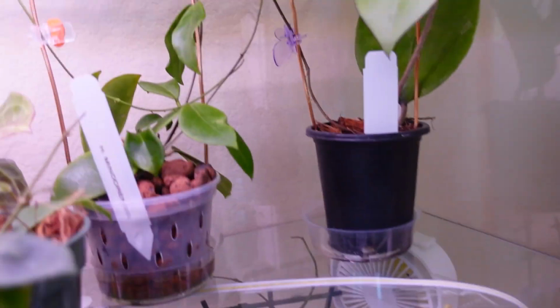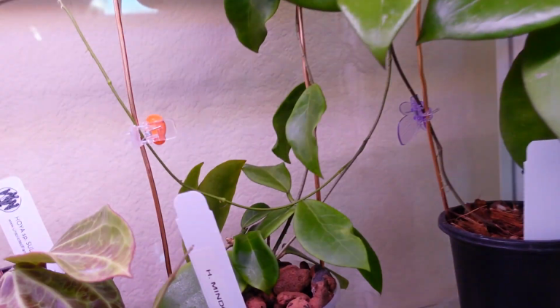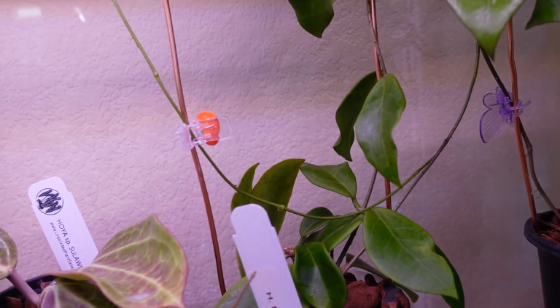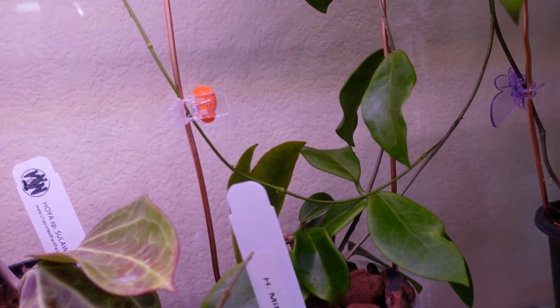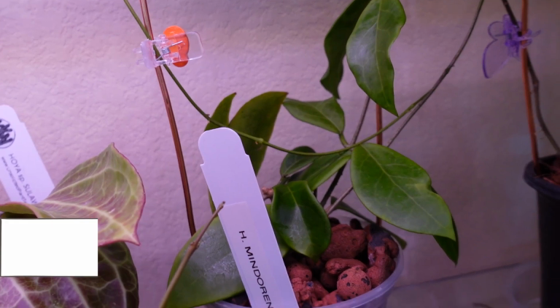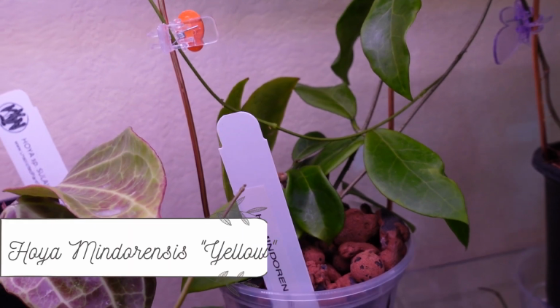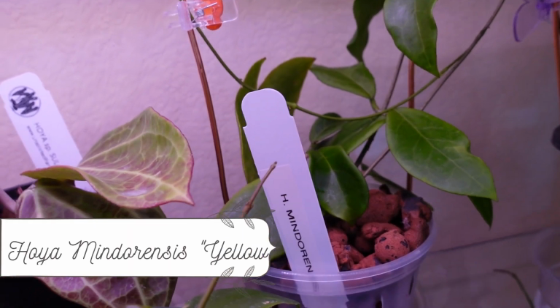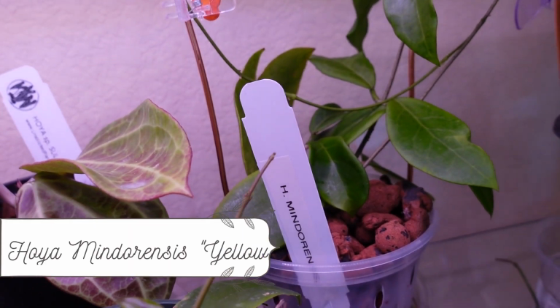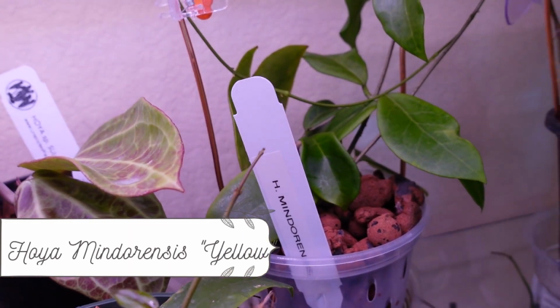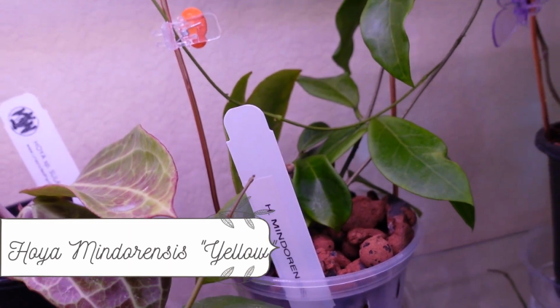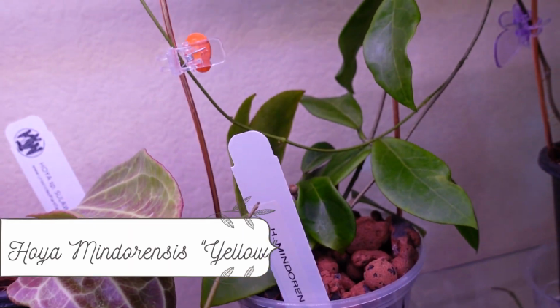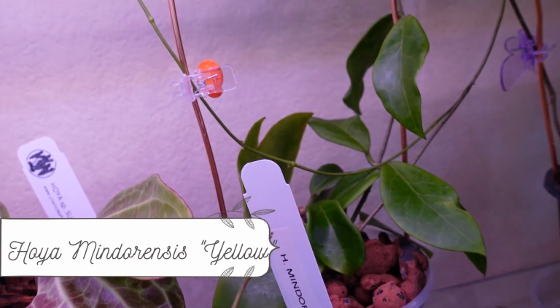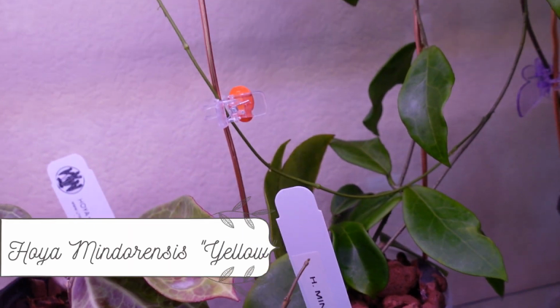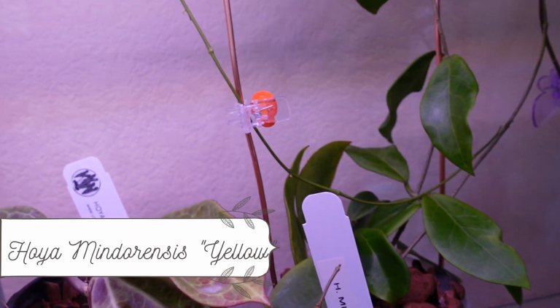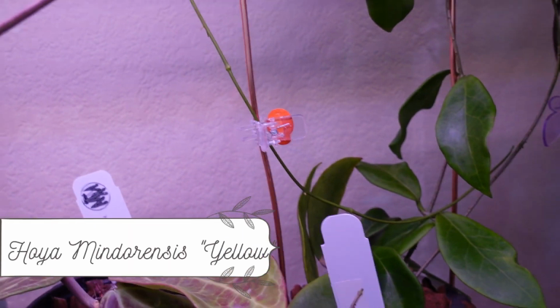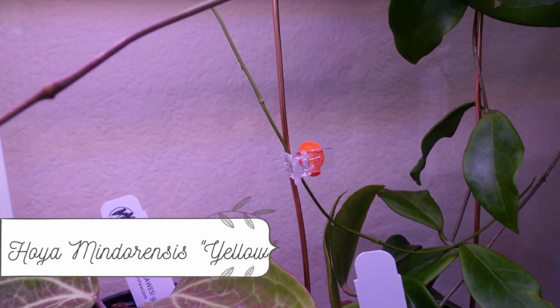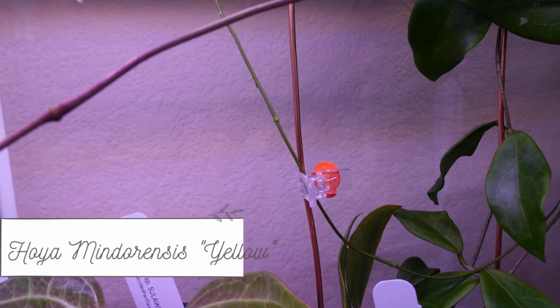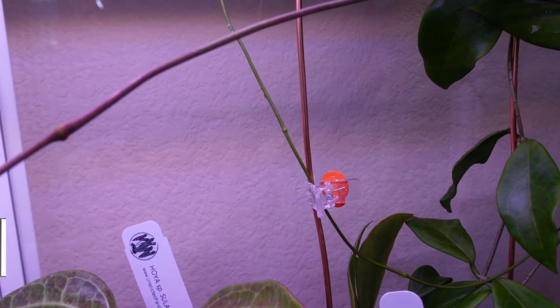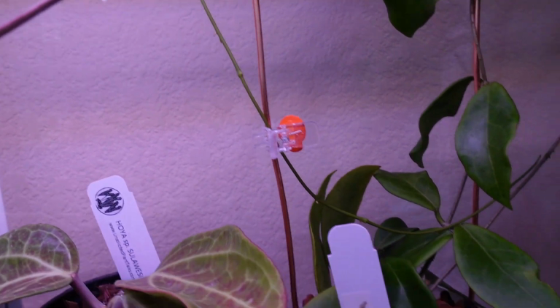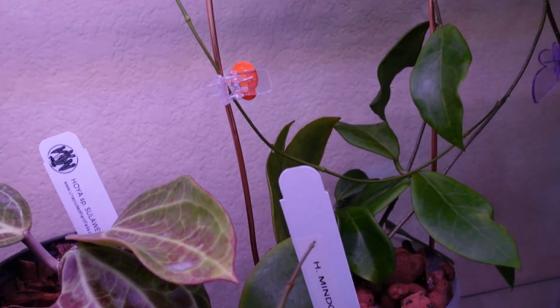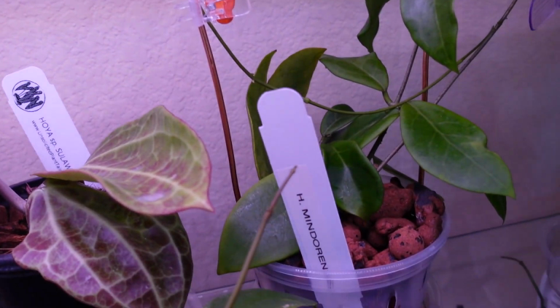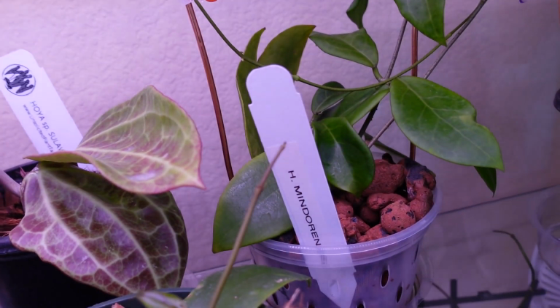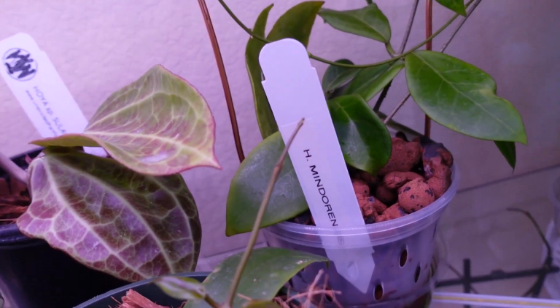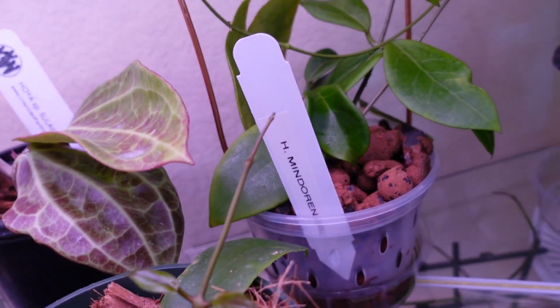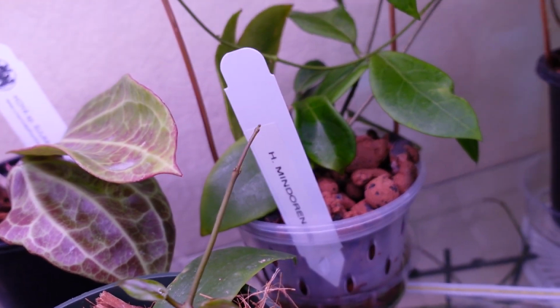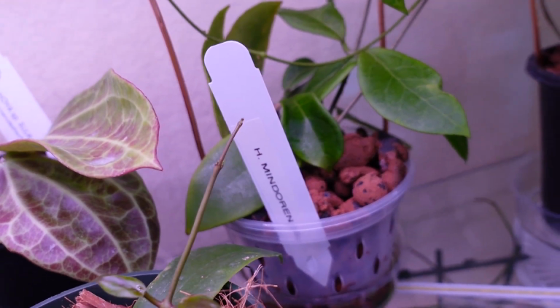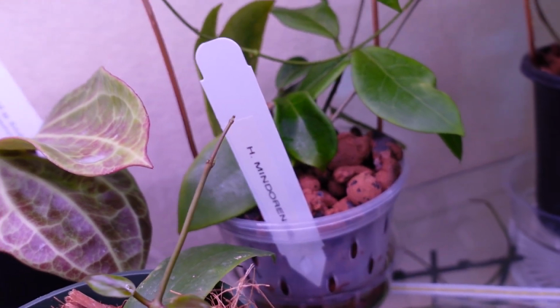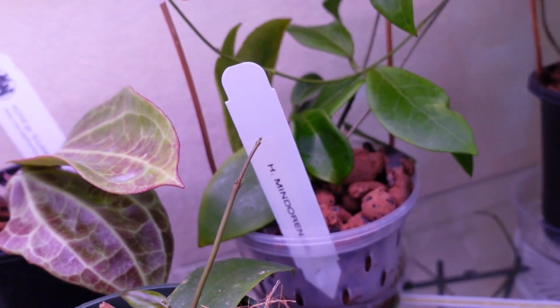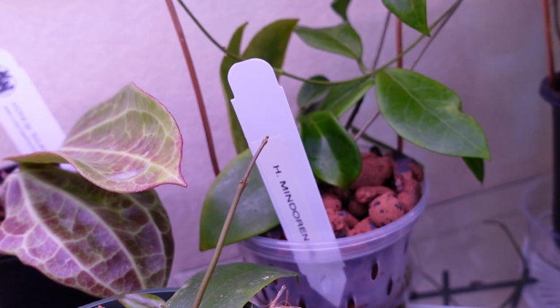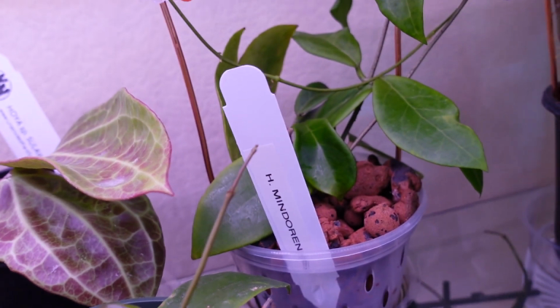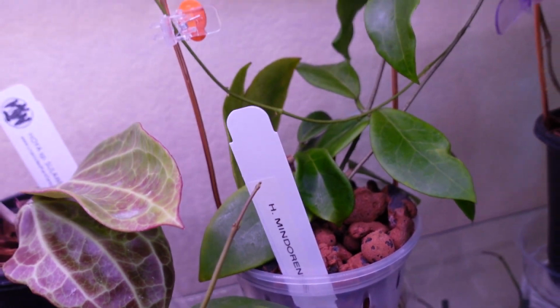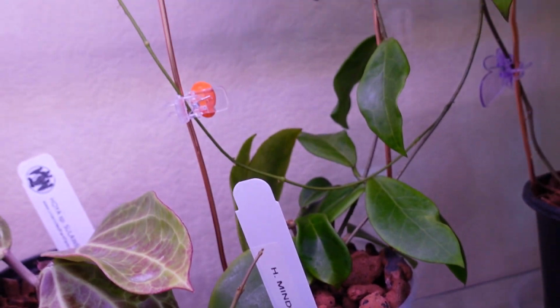This is Hoia mindarensis and I believe it is the yellow variety — I'm not sure for certain as it has never bloomed and doesn't have any peduncles yet. But I saved this from a pretty dead cutting and it's doing really really well.